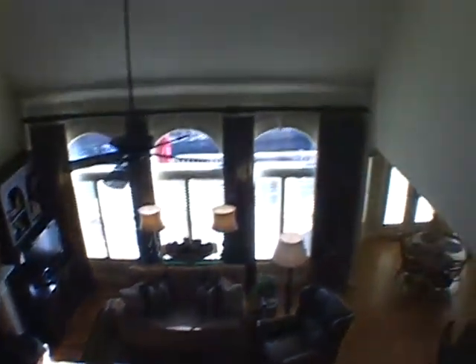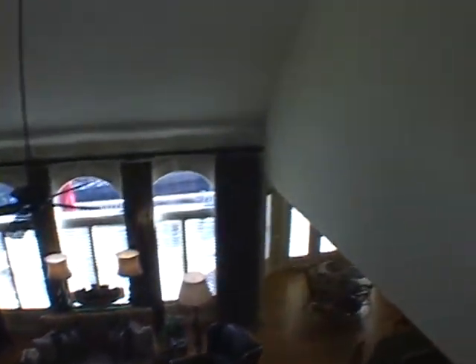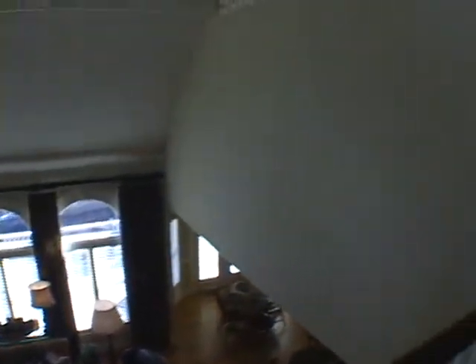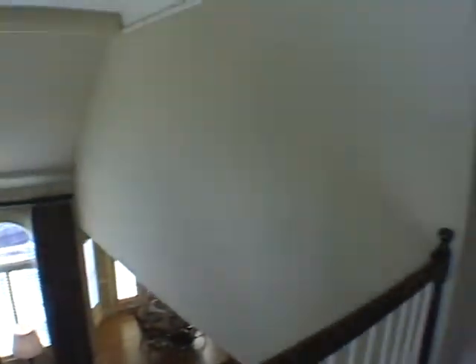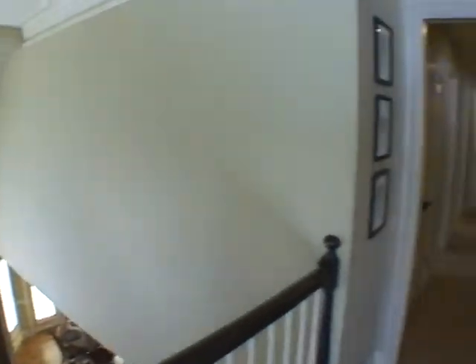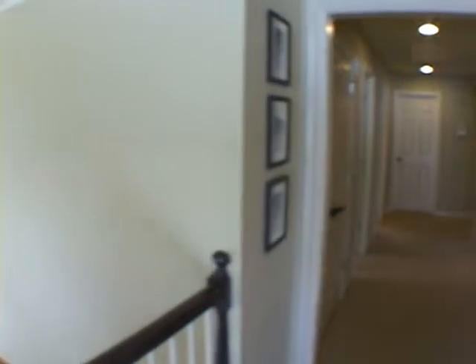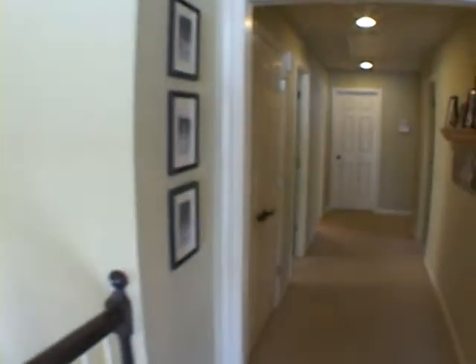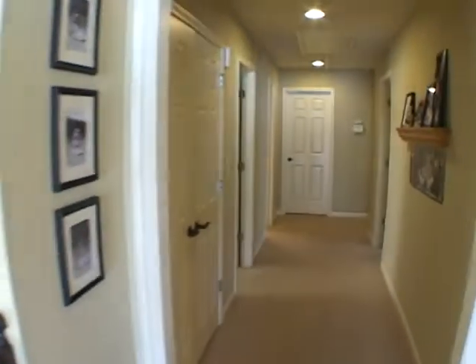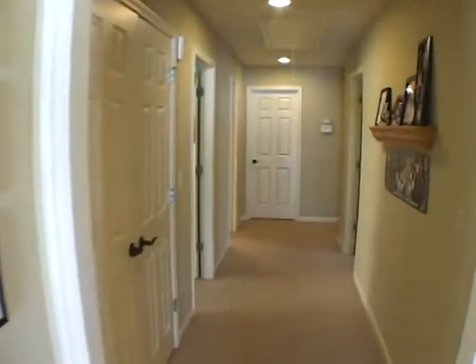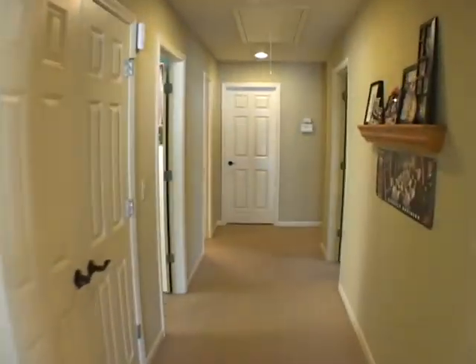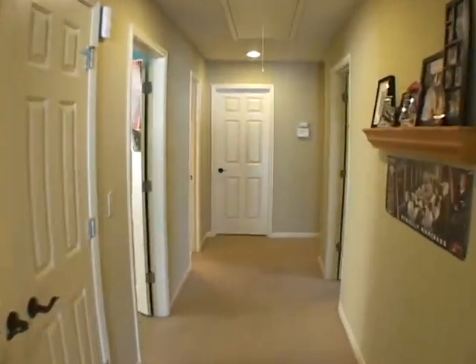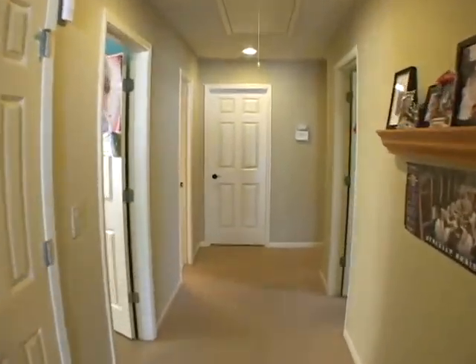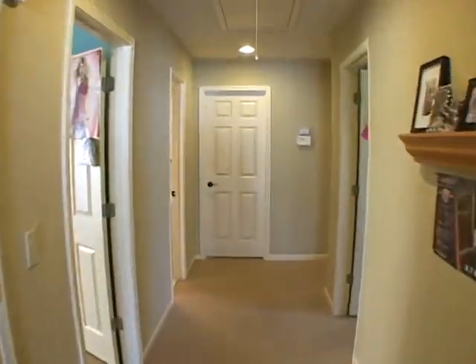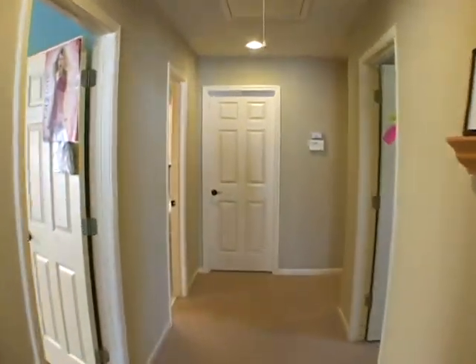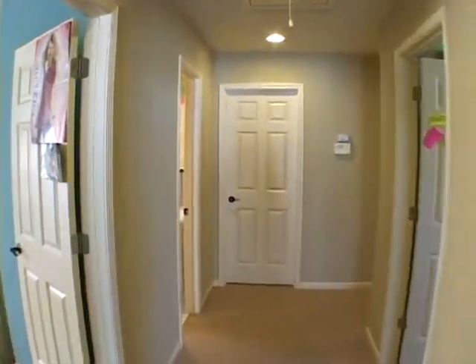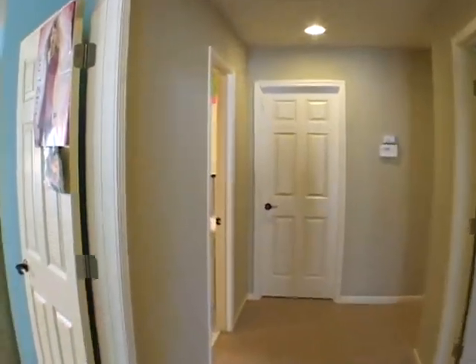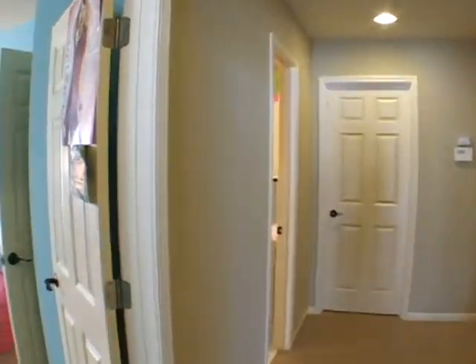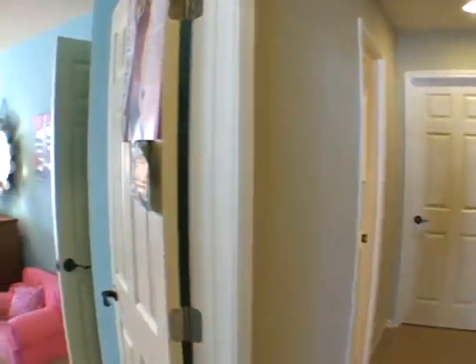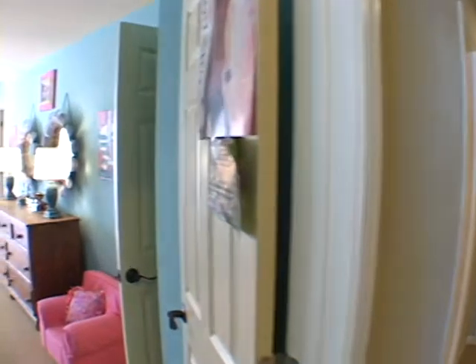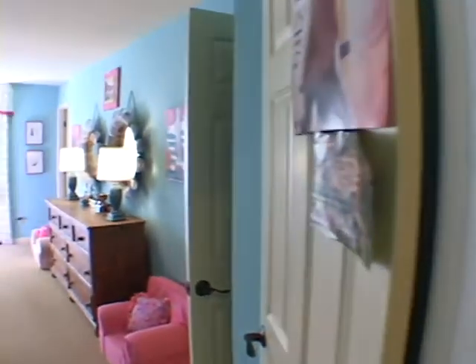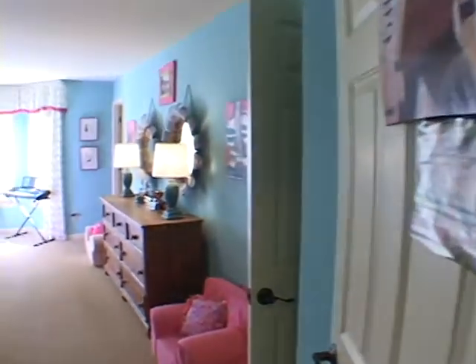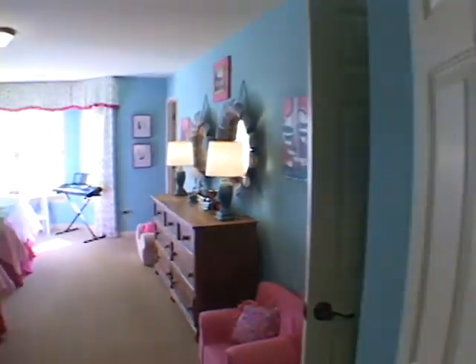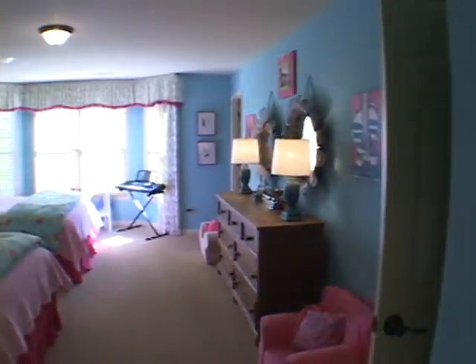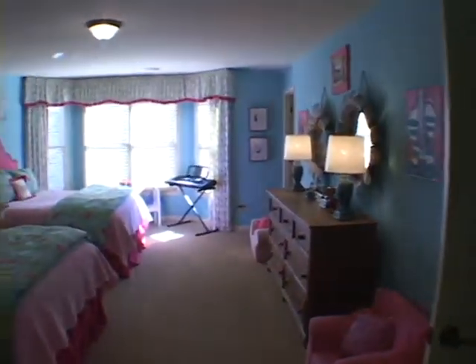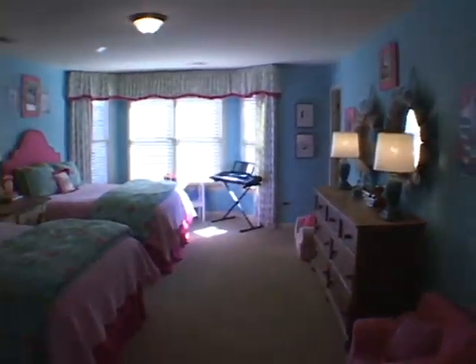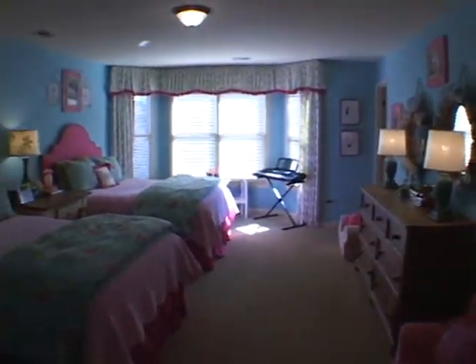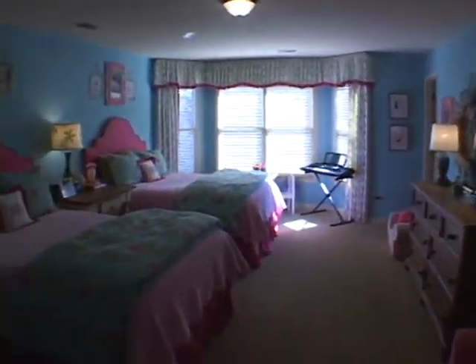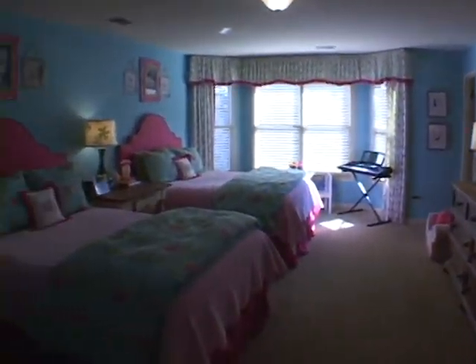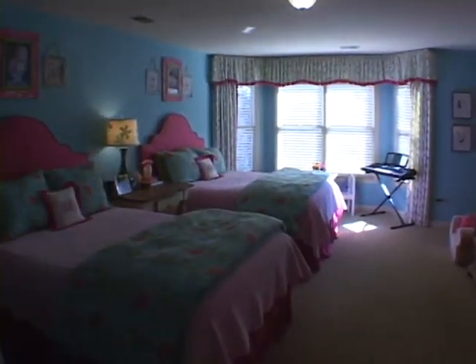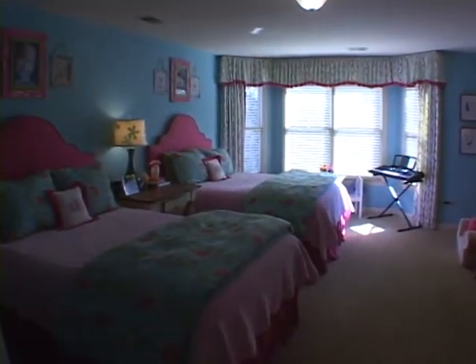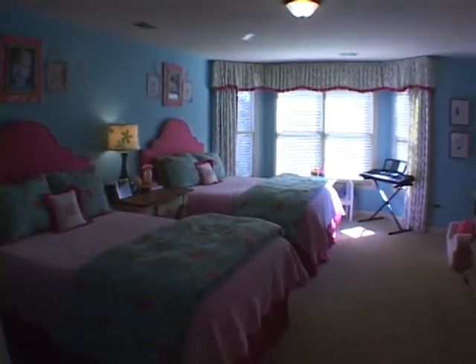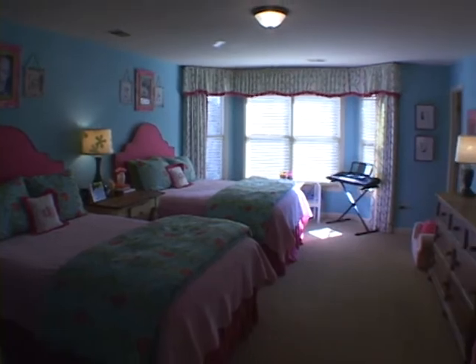Gliding upstairs, we'll continue down the hallway and turn into another large bedroom suite. This bedroom also has a bay window and bath.